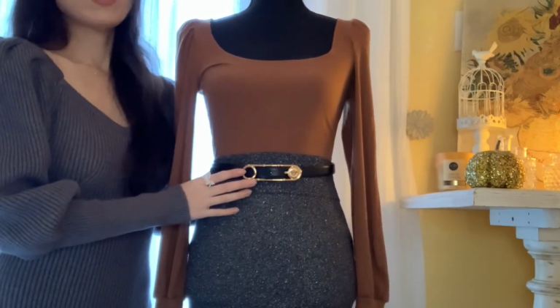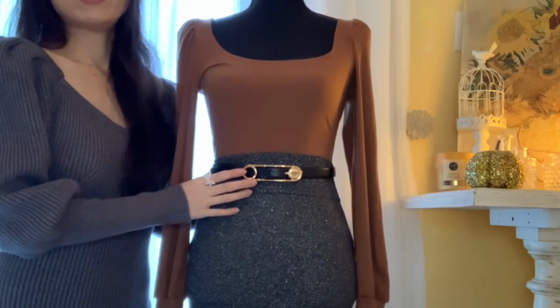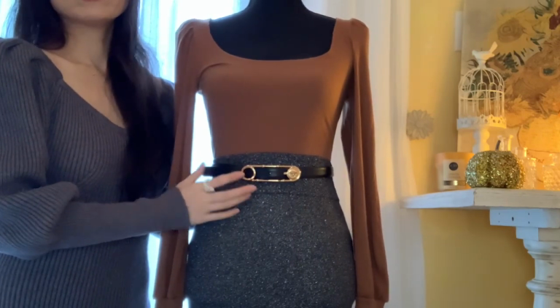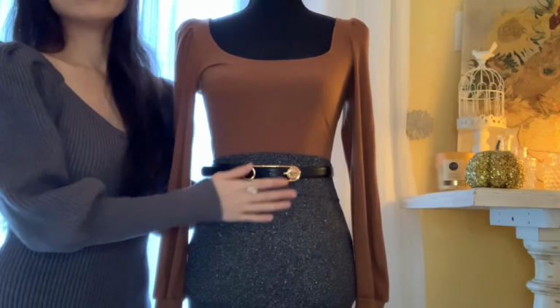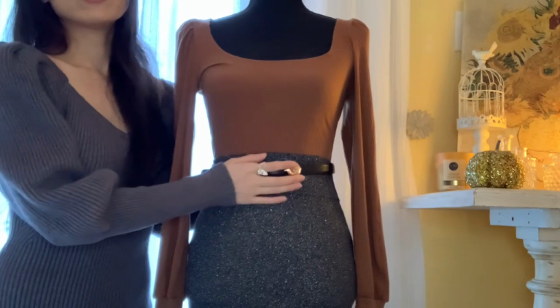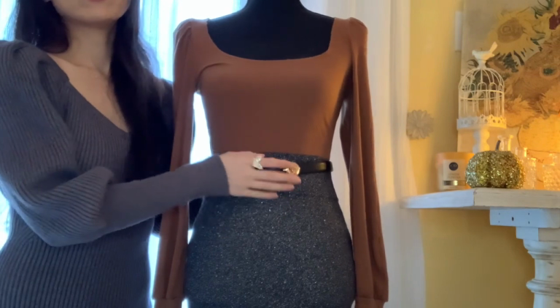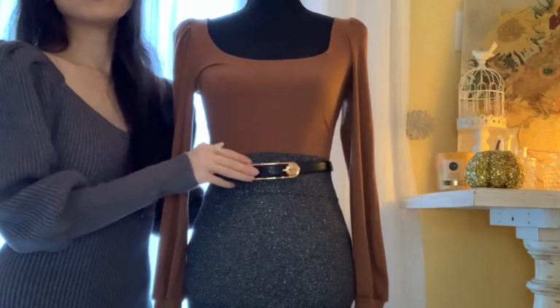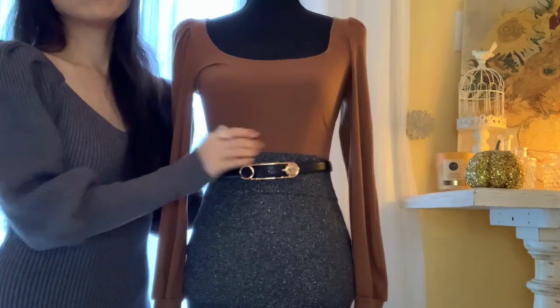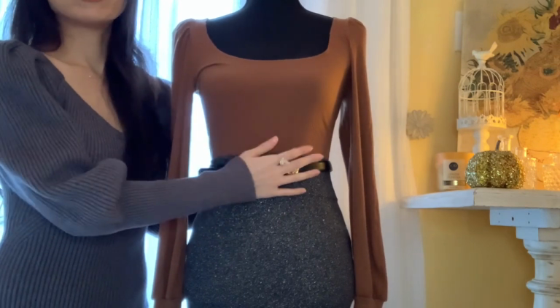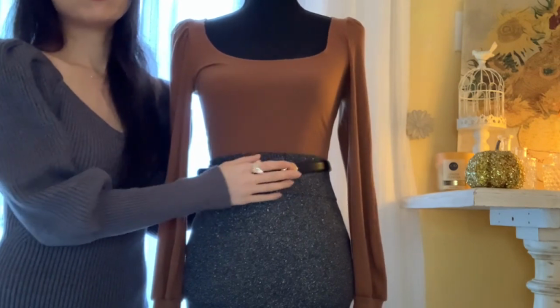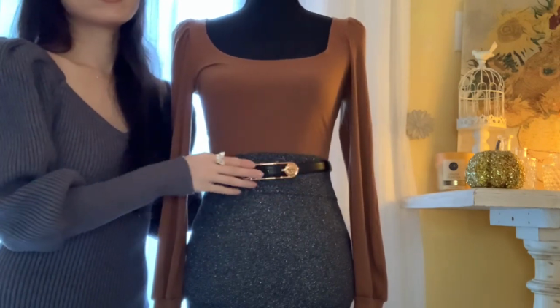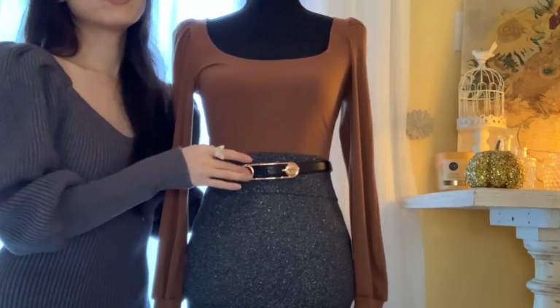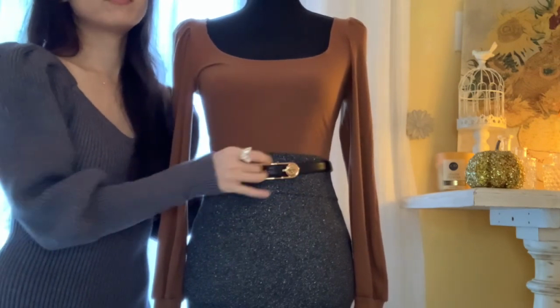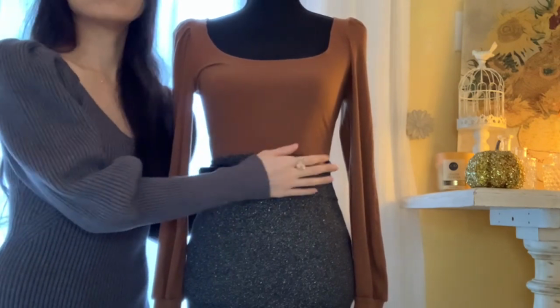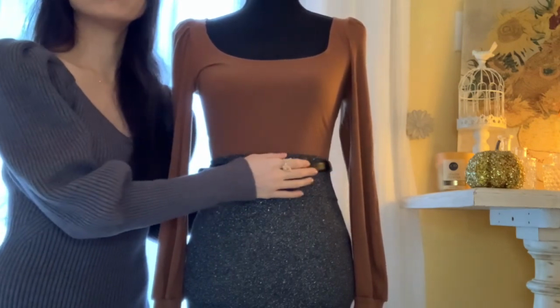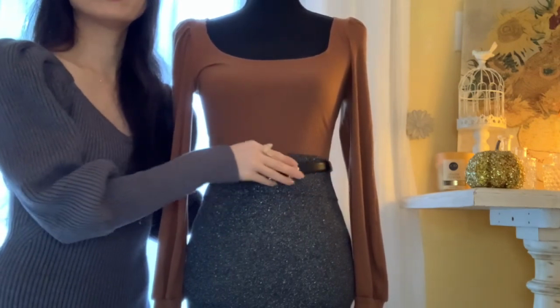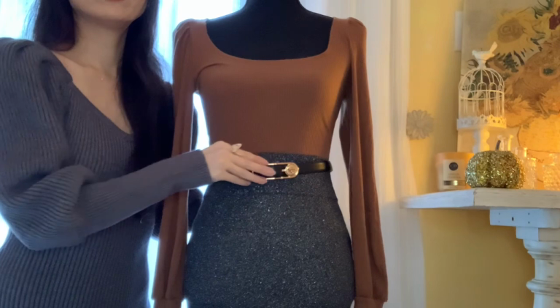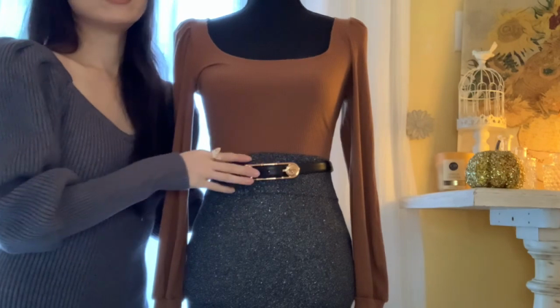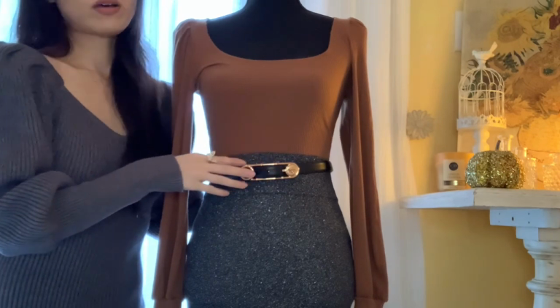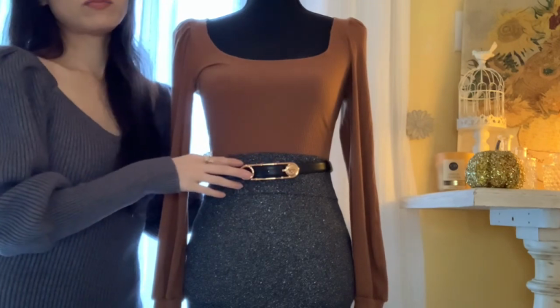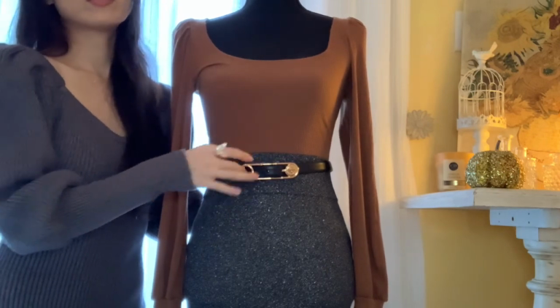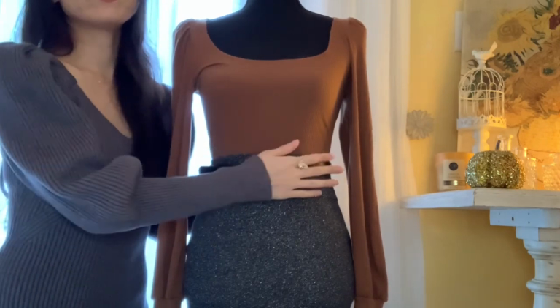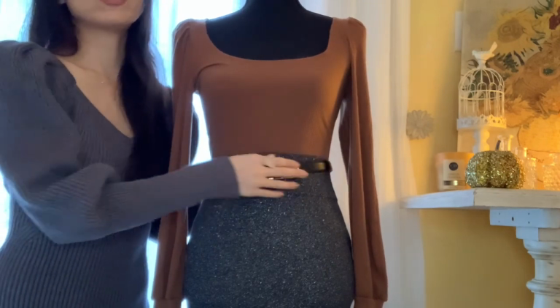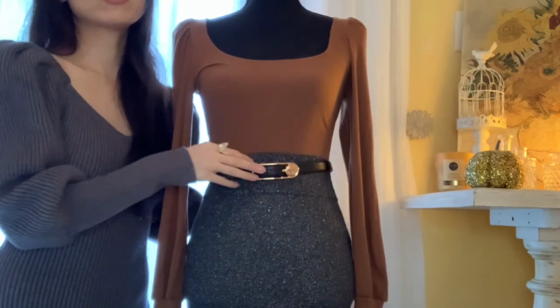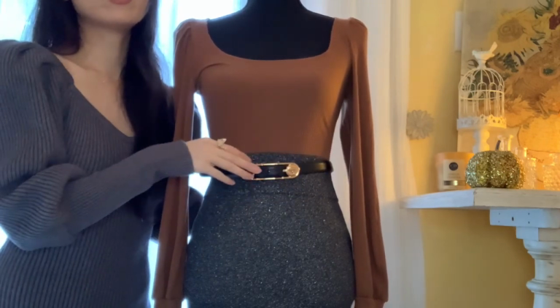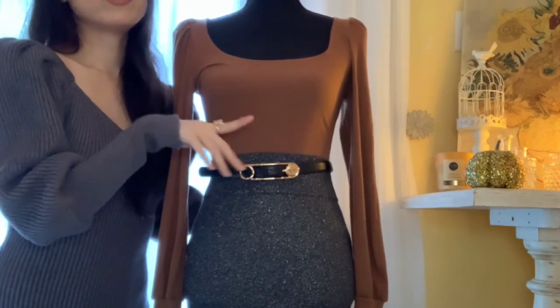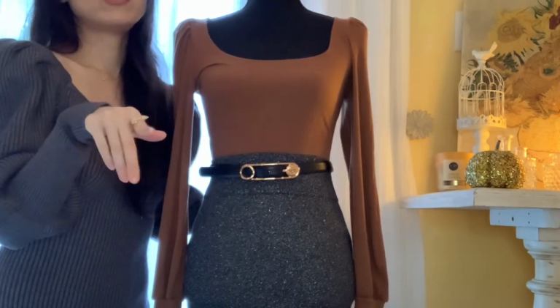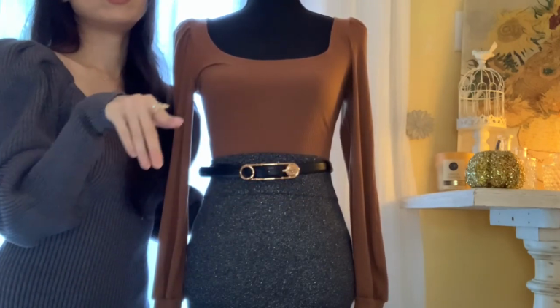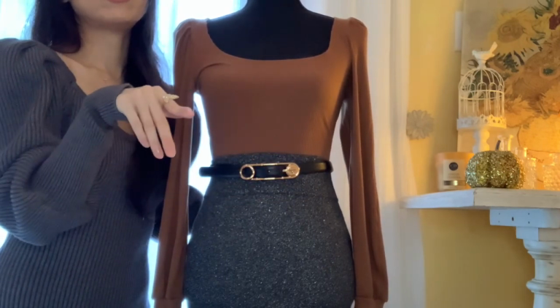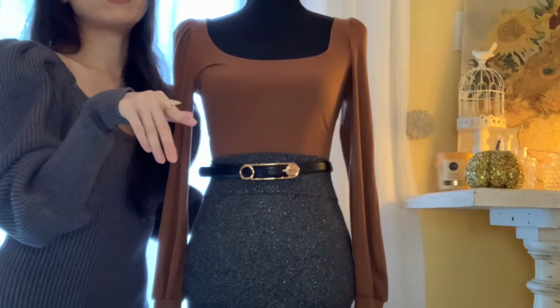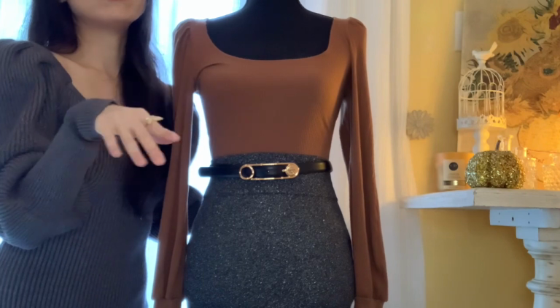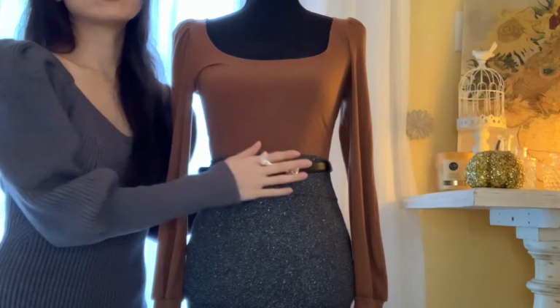And it looks like these belts come in everywhere. You have different sizes from 65 to 95. If you just look at the screen, we will show you the available sizes.